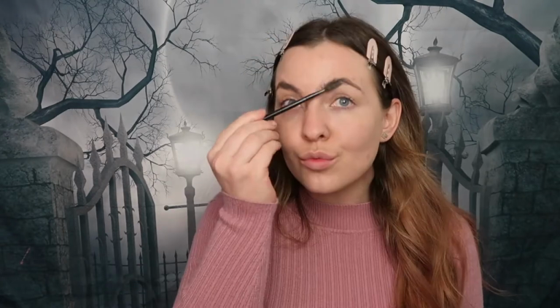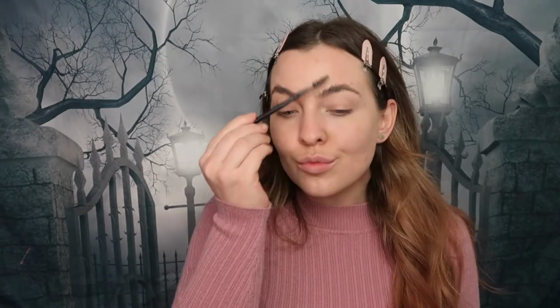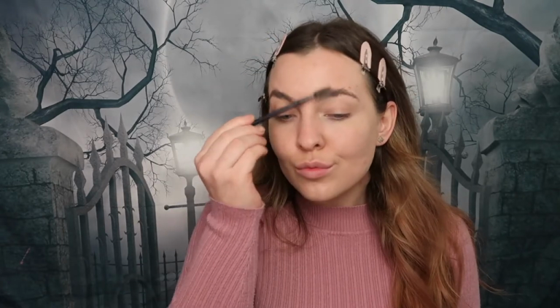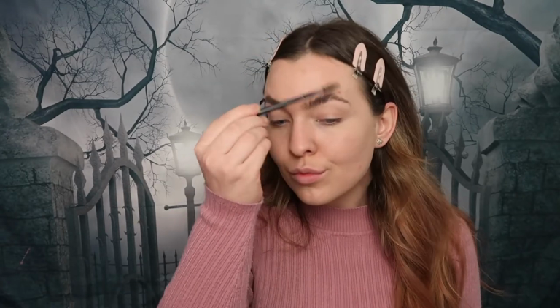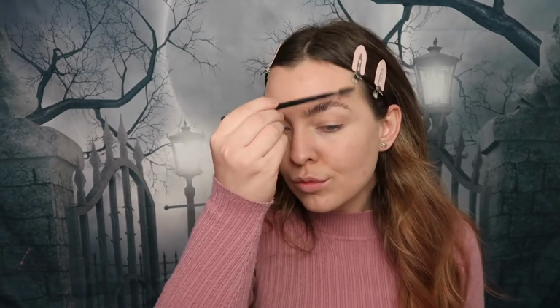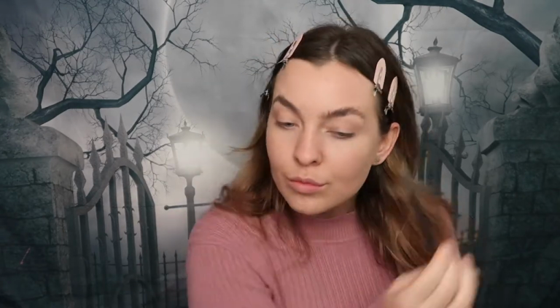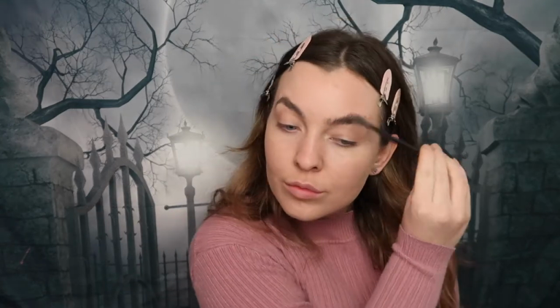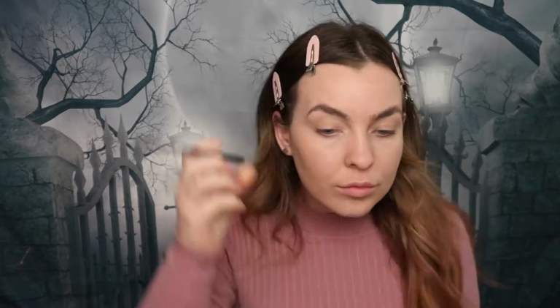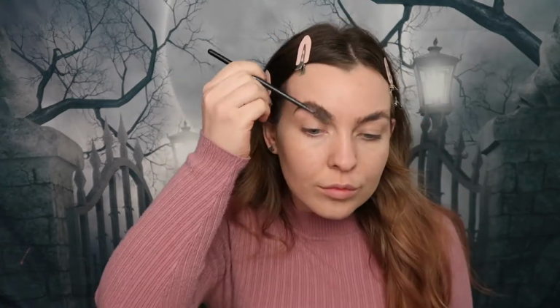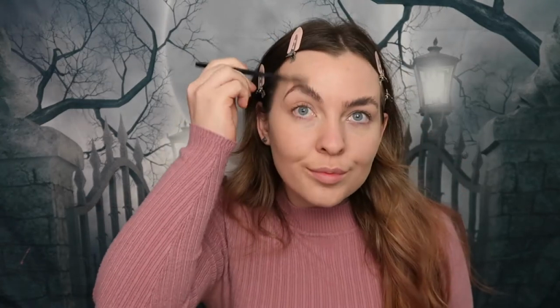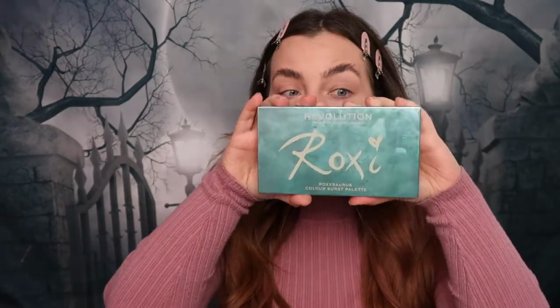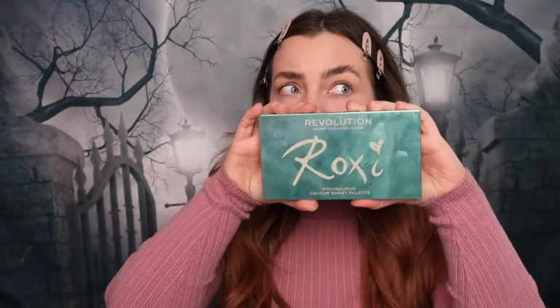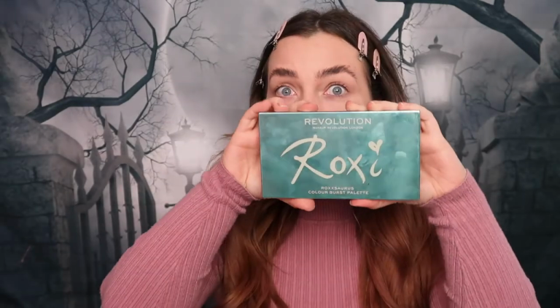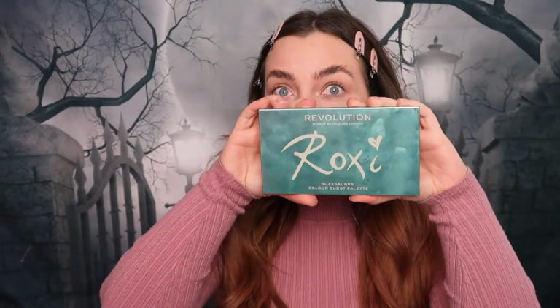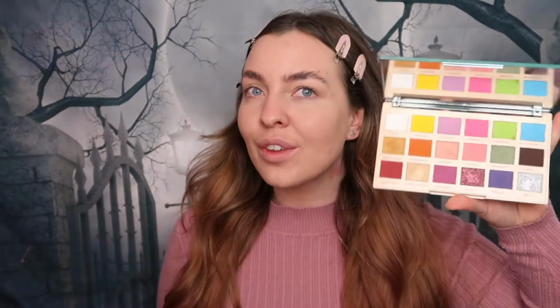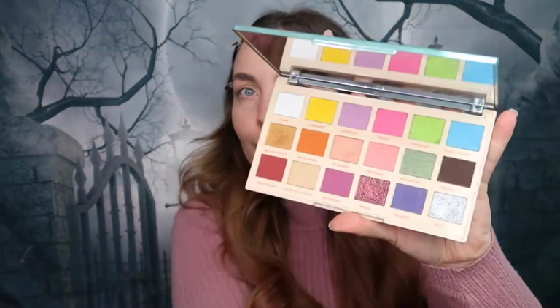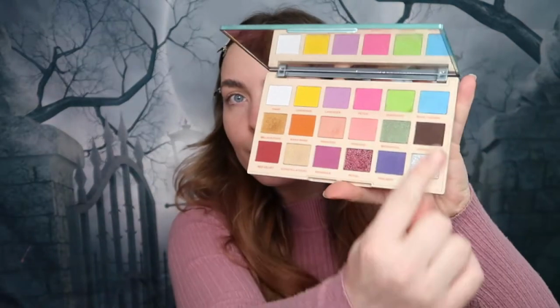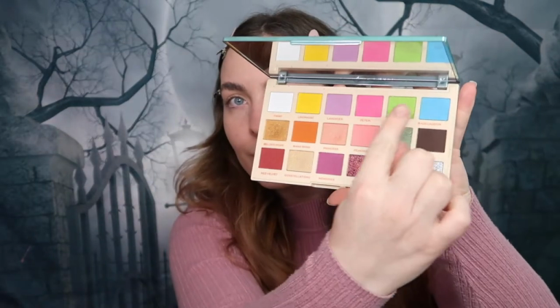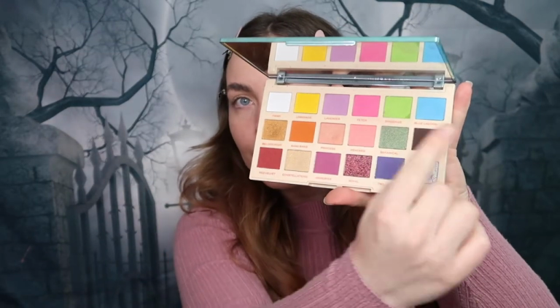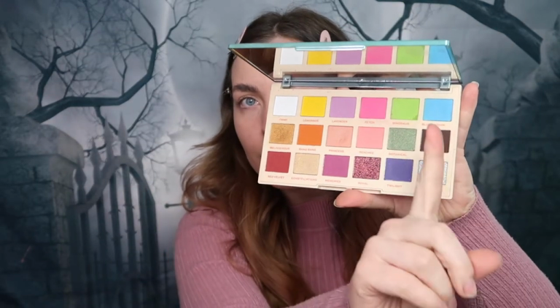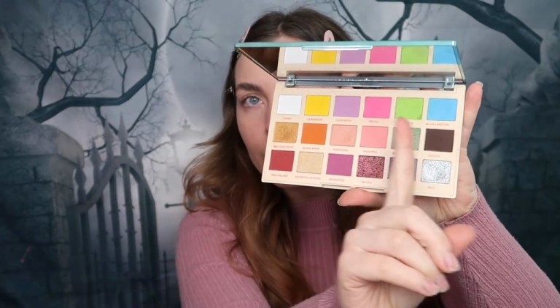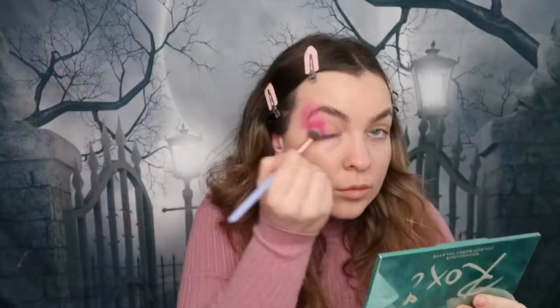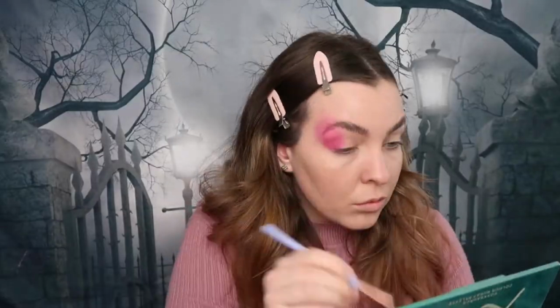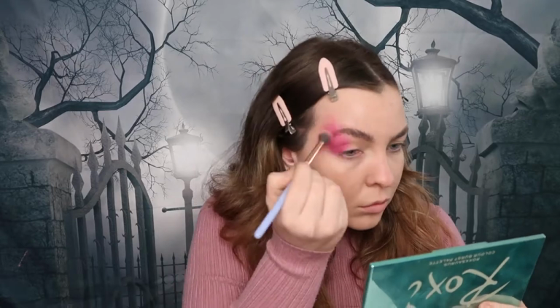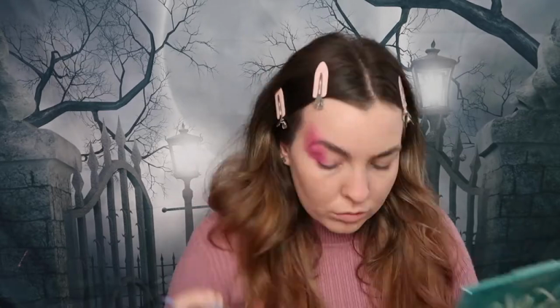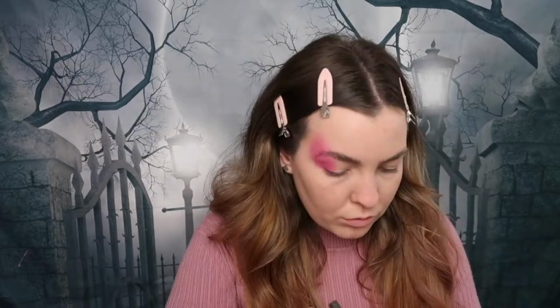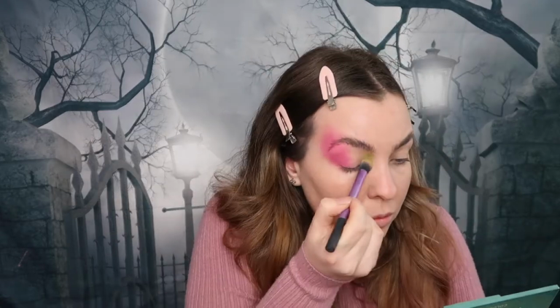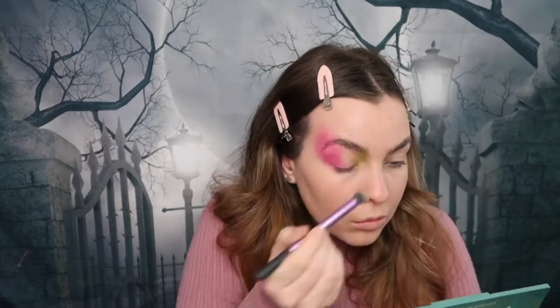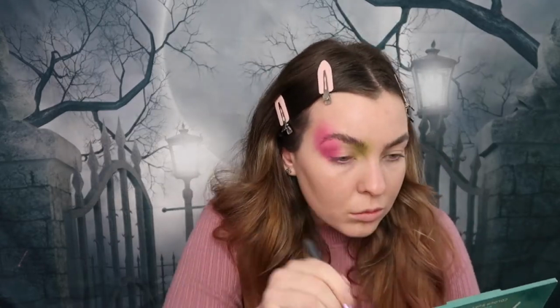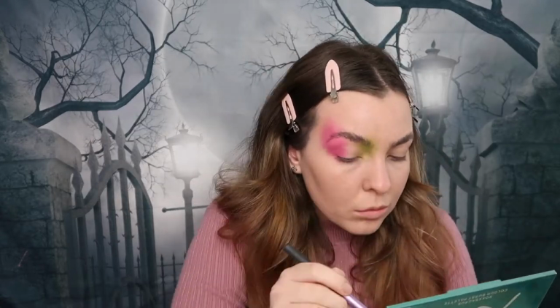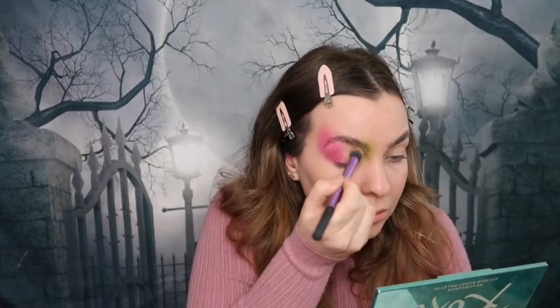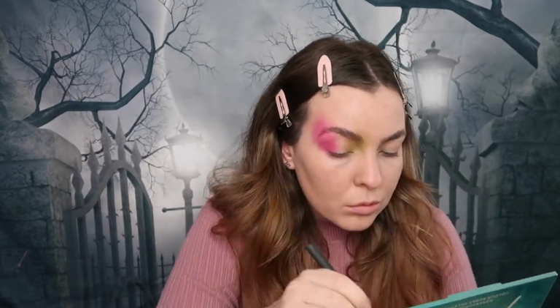Here I am just brushing my eyebrows up into place. Next up I'm taking the Rocksaurus Colour Burst palette and taking these three colours to create a nice smoky, colourful, bright eyeshadow look.